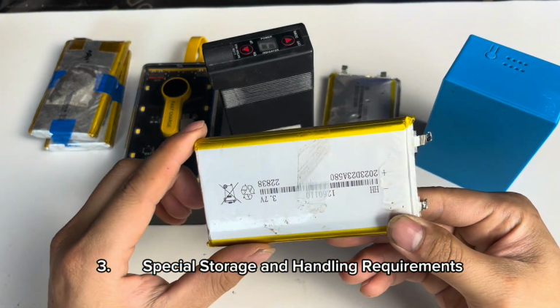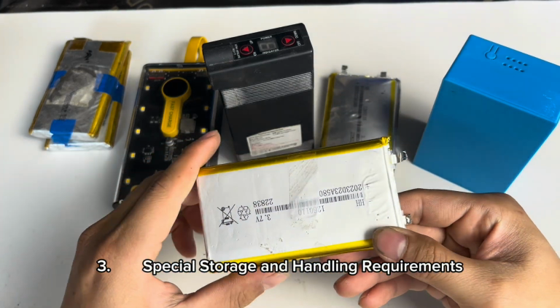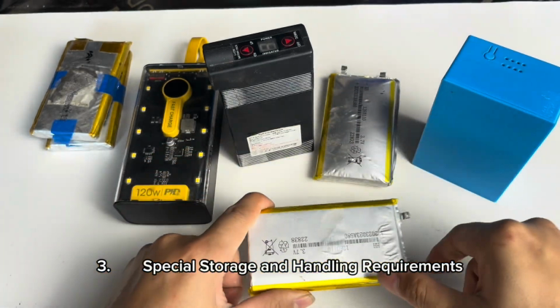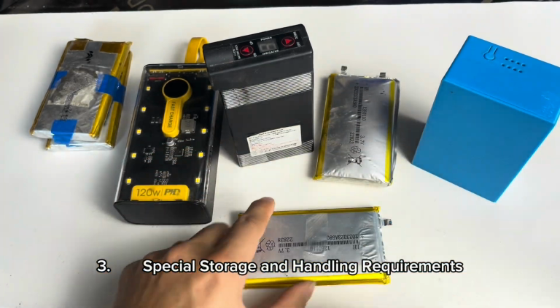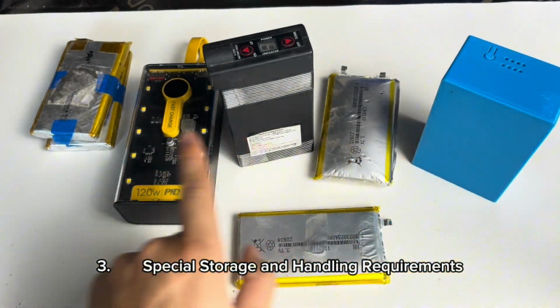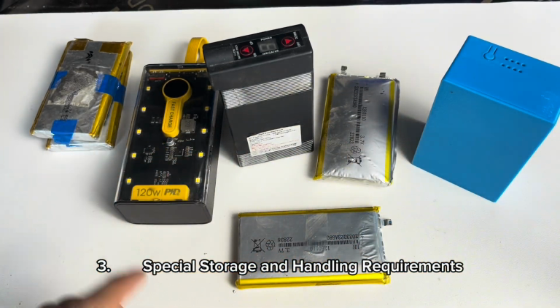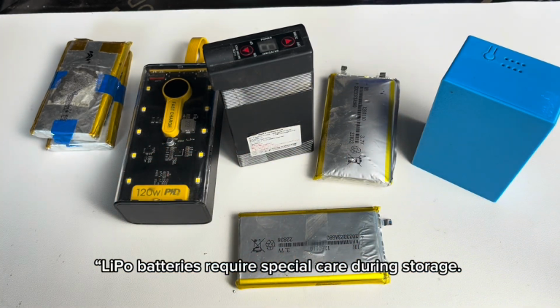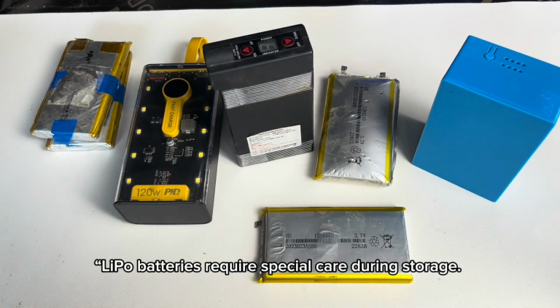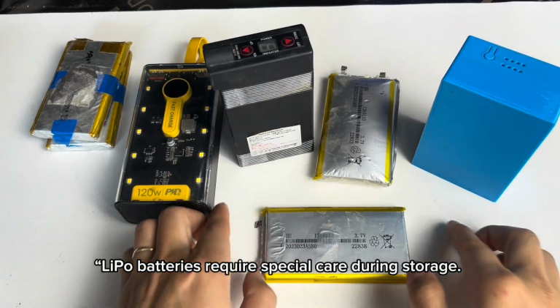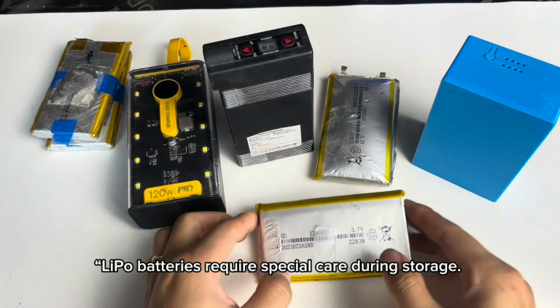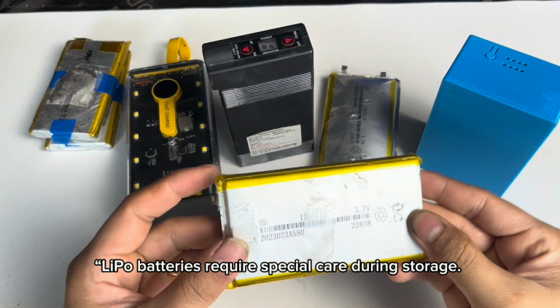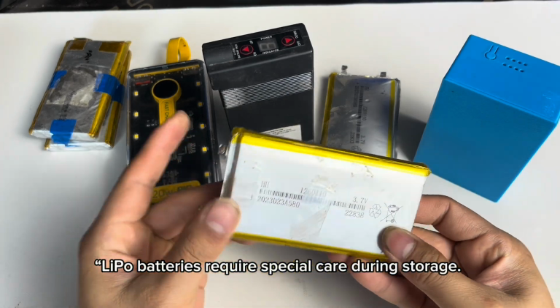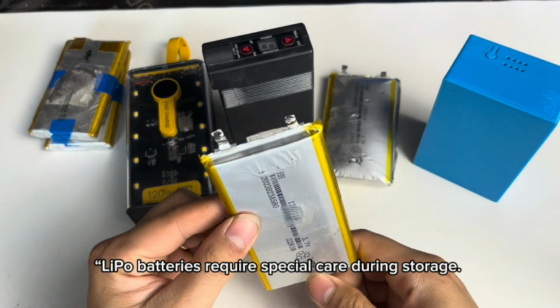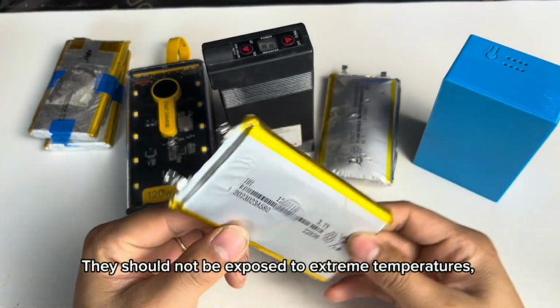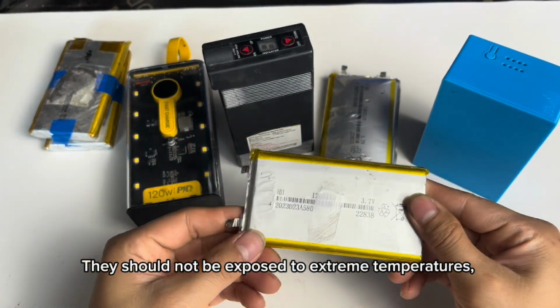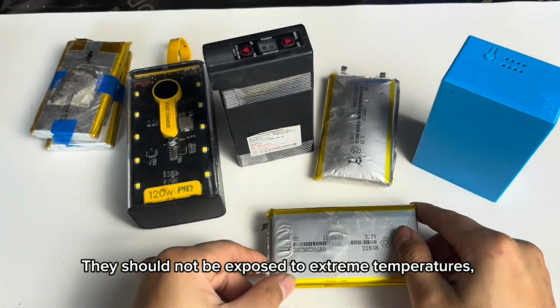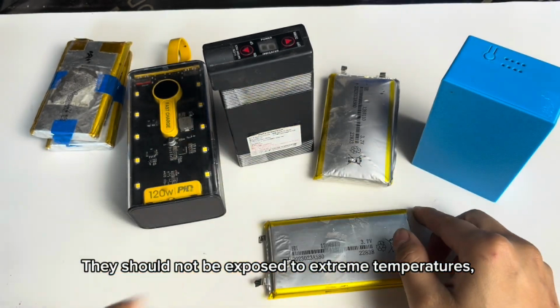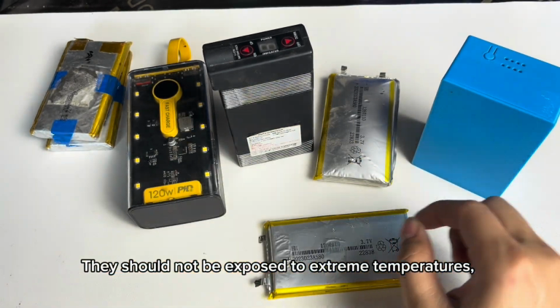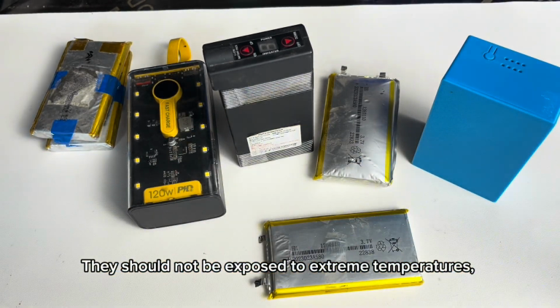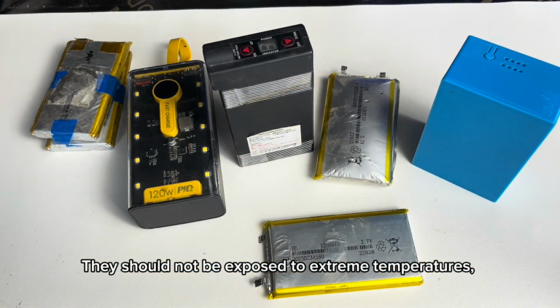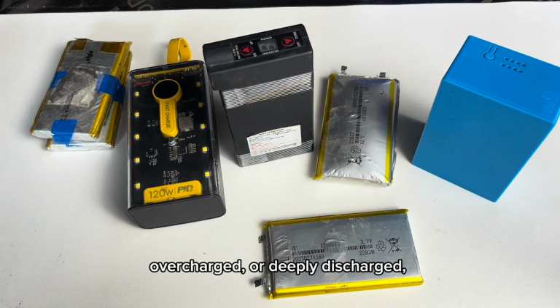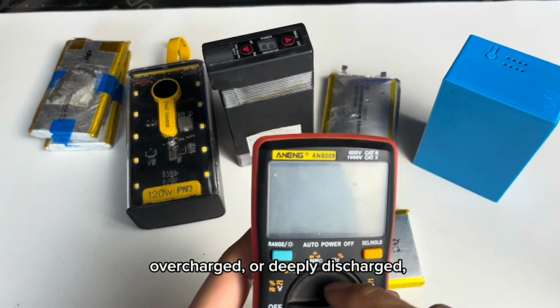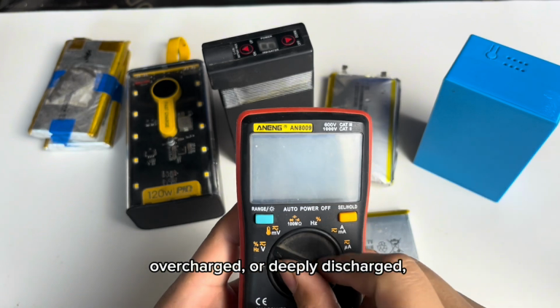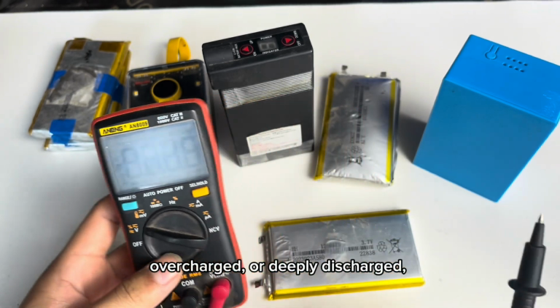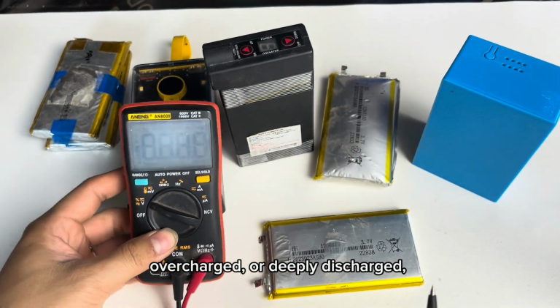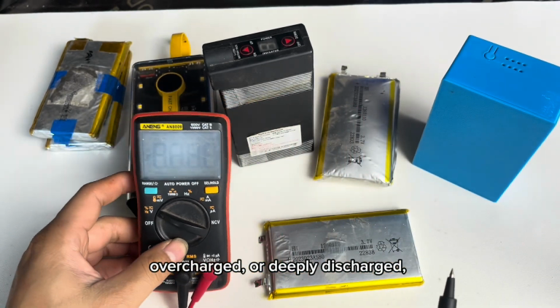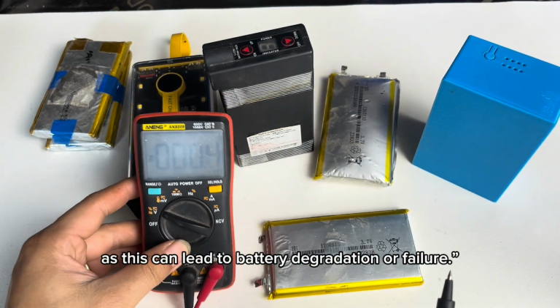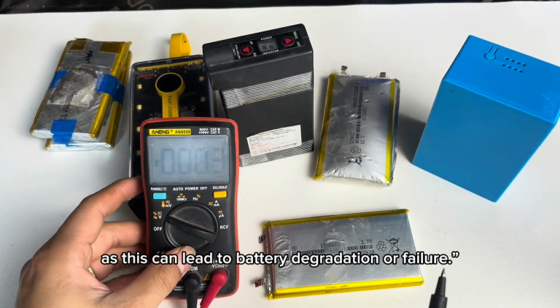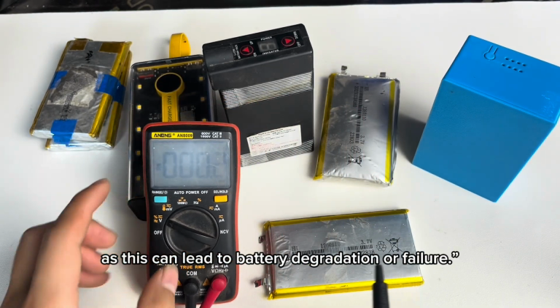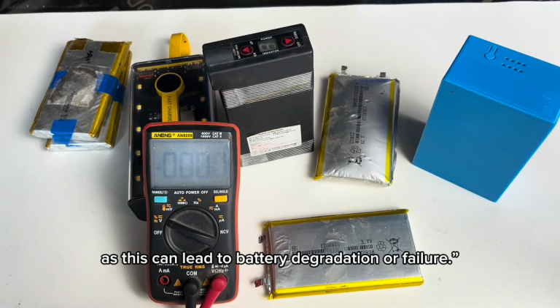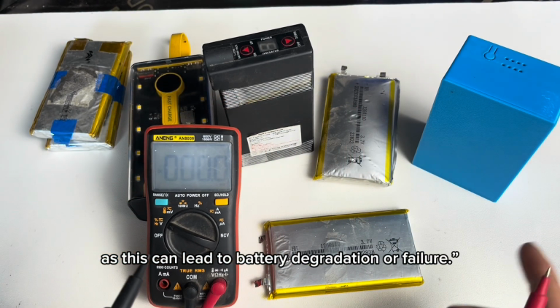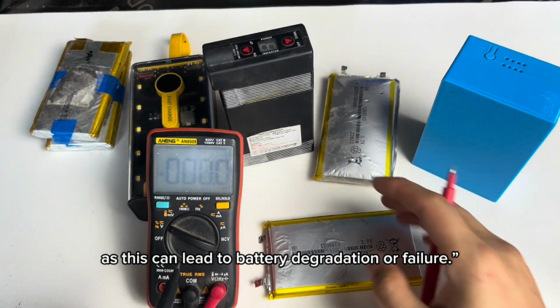3. Special storage and handling requirements. Lipo batteries require special care during storage. They should not be exposed to extreme temperatures, overcharged, or deeply discharged, as this can lead to battery degradation or failure.